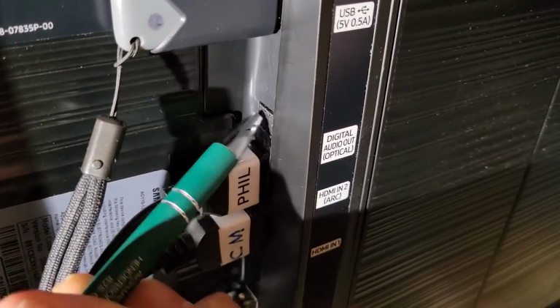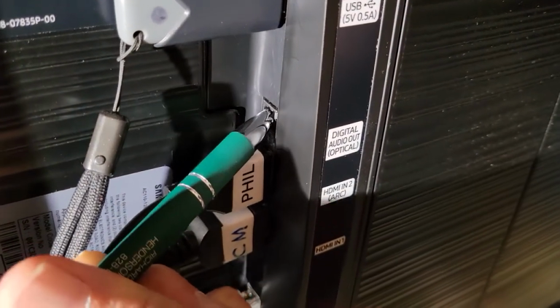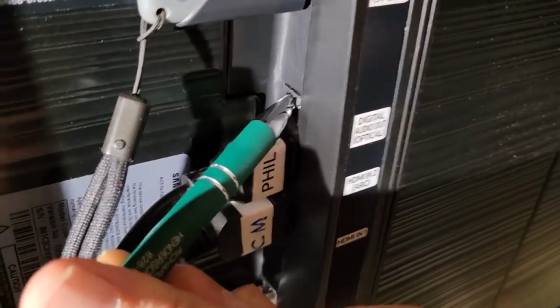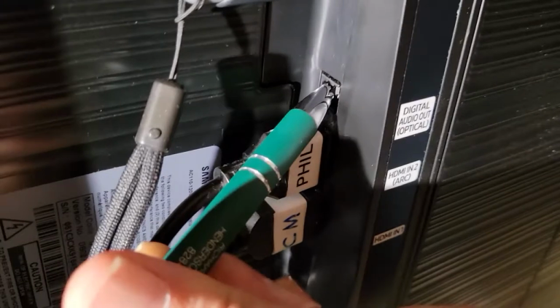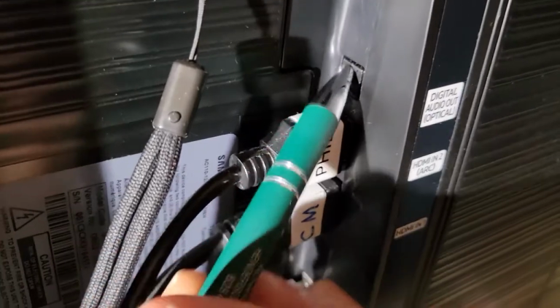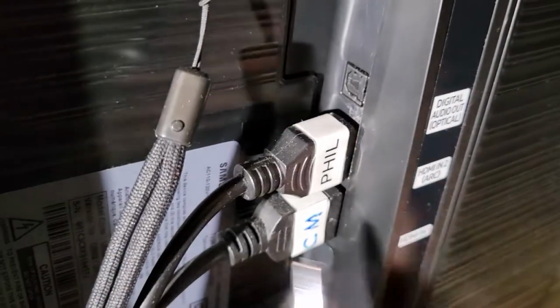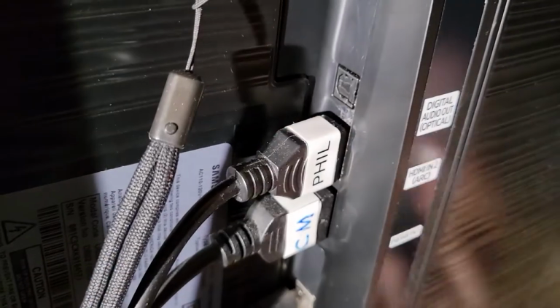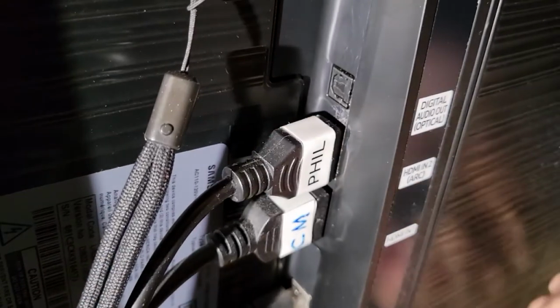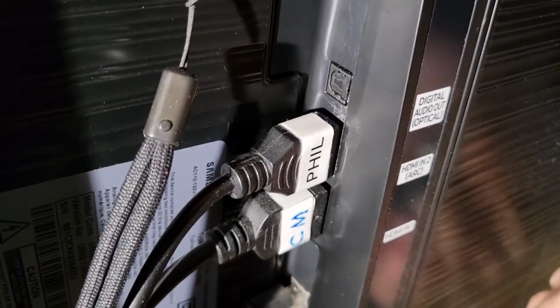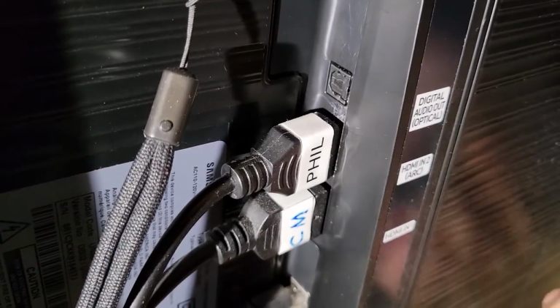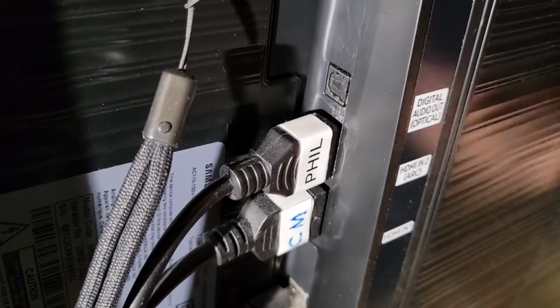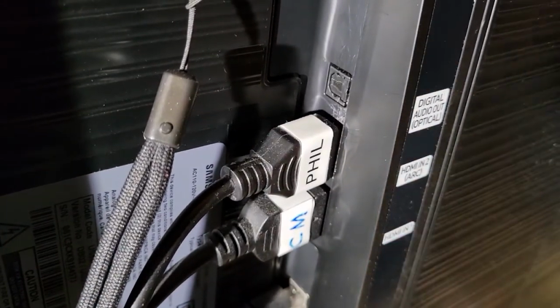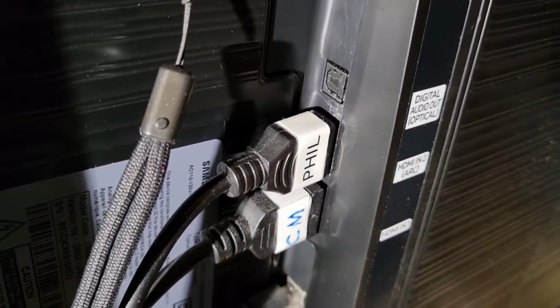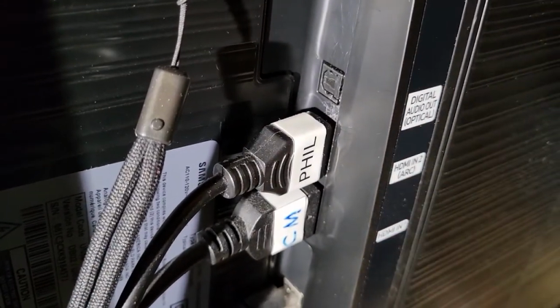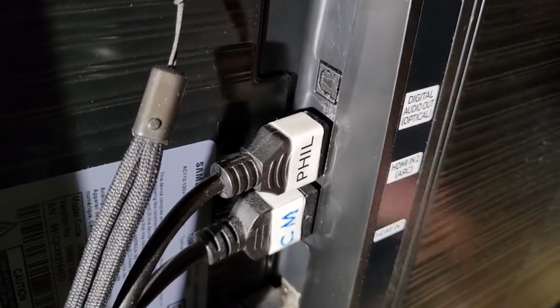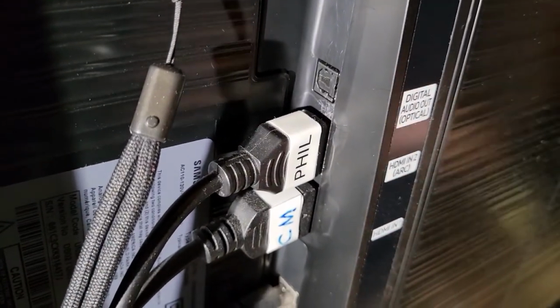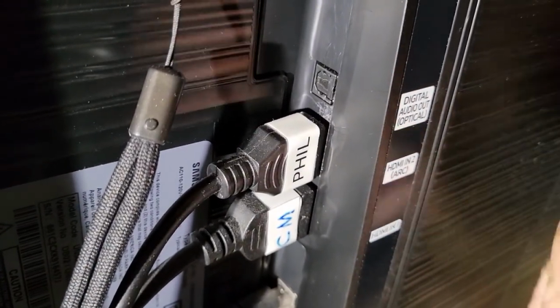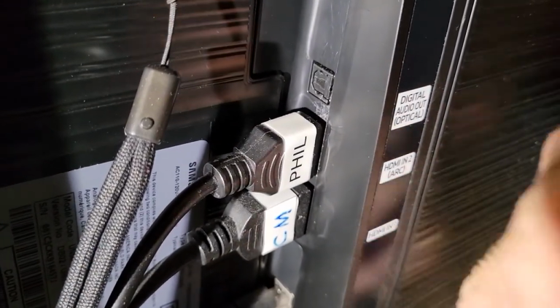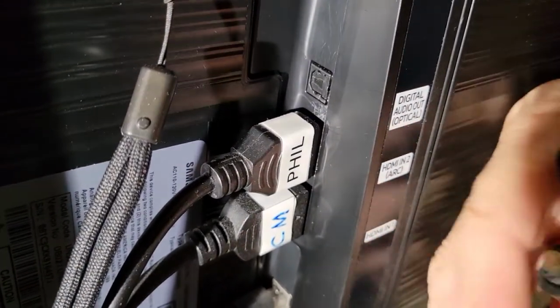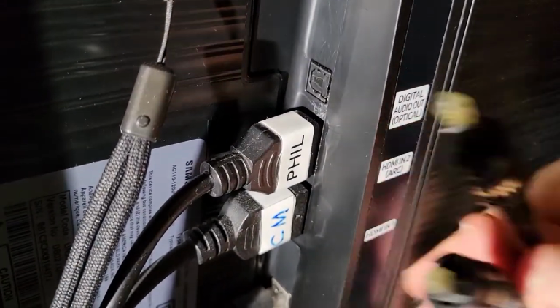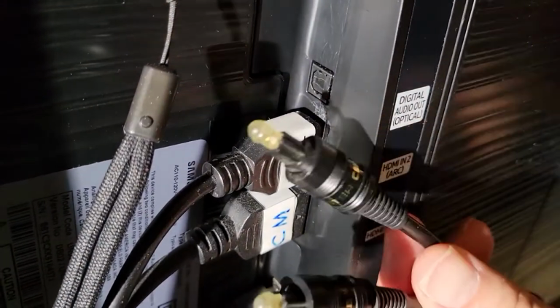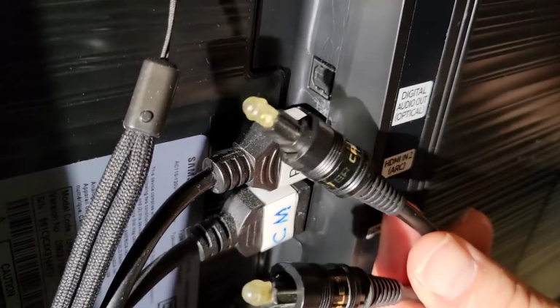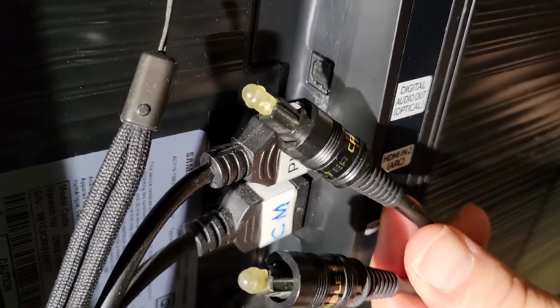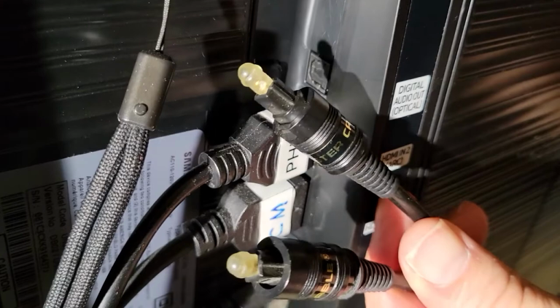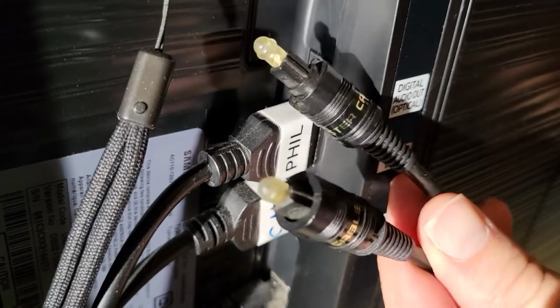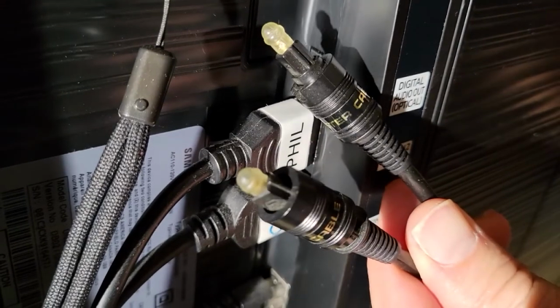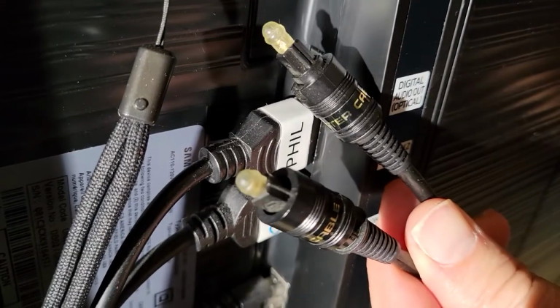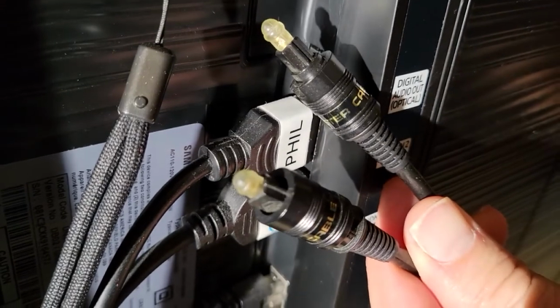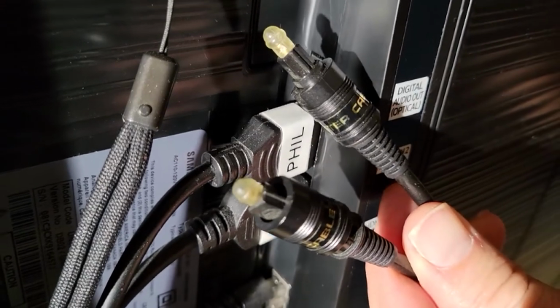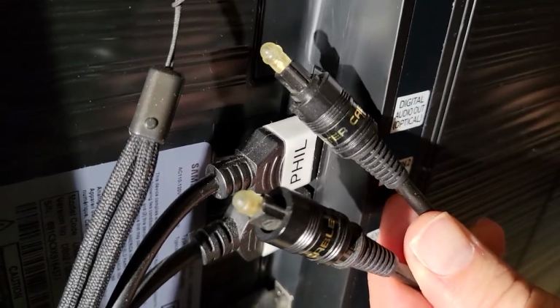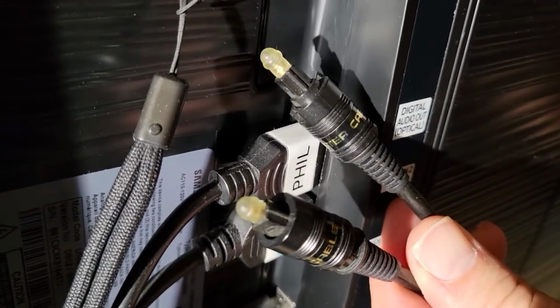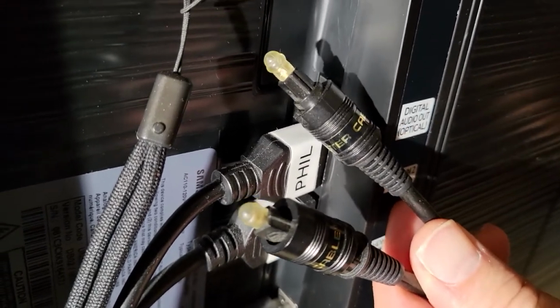Unfortunately, on this TV it's an optical output right in there, and they don't give you that cable, so you're going to have to go out and buy an optical cable for this to work.